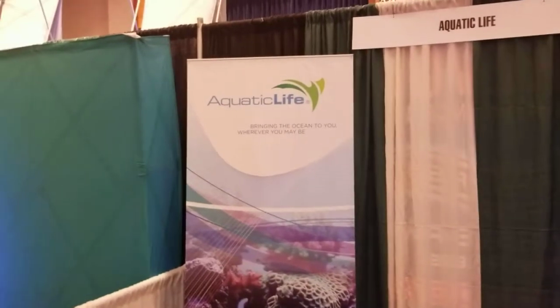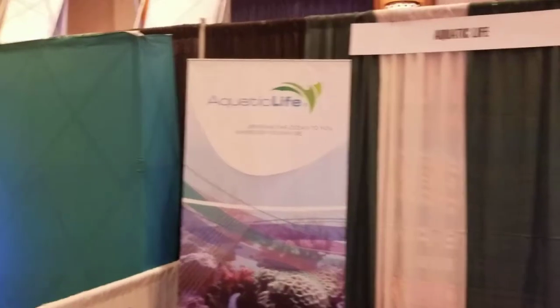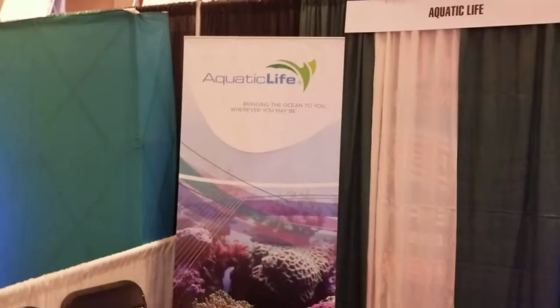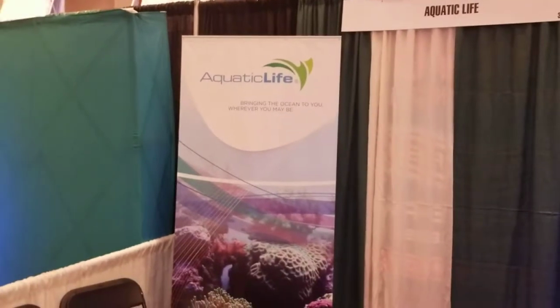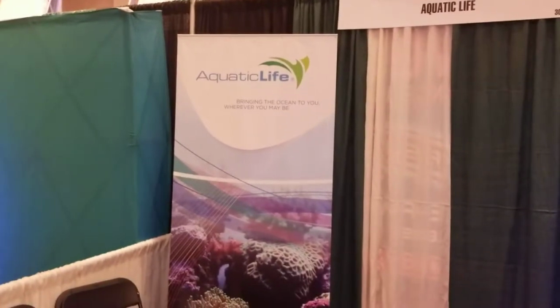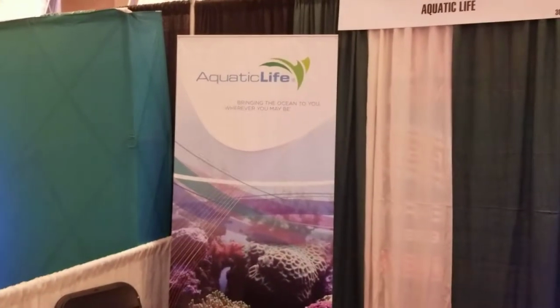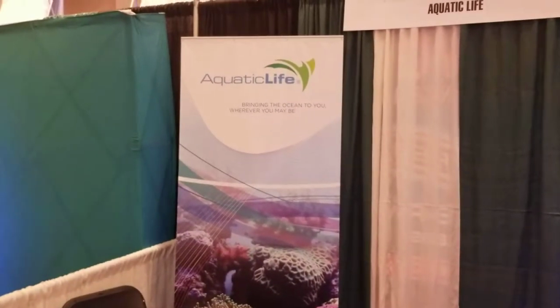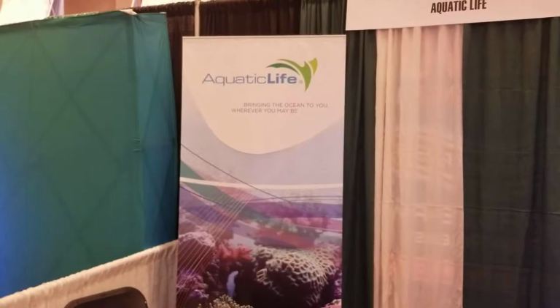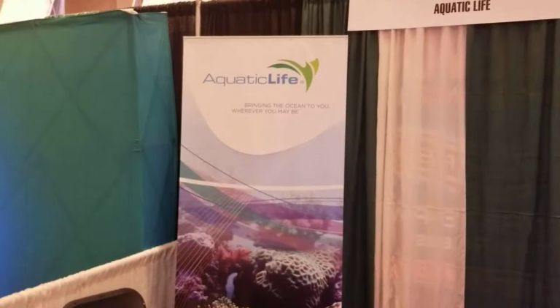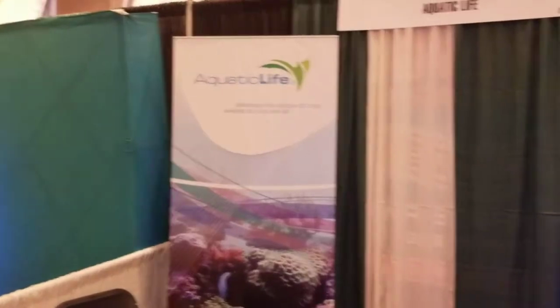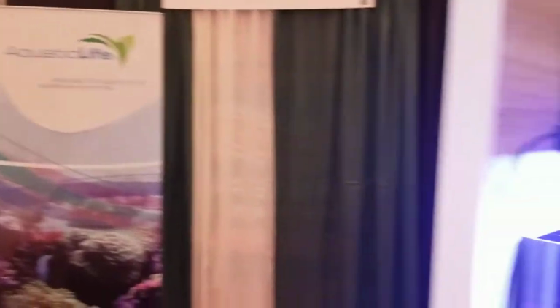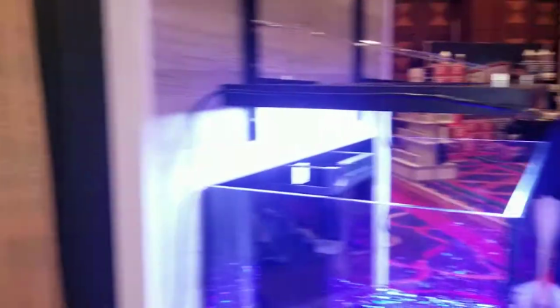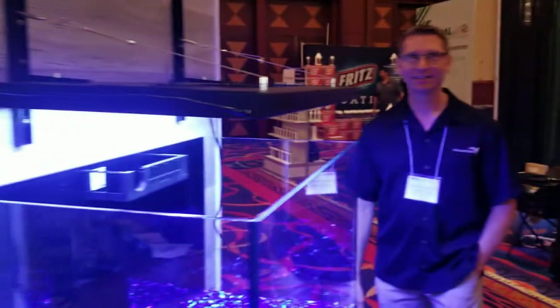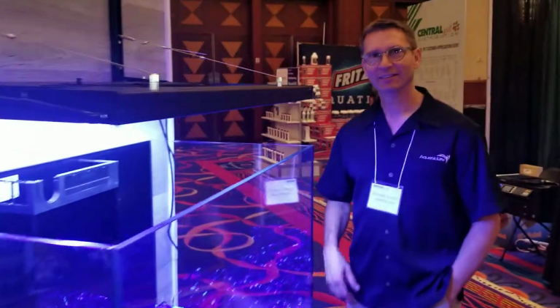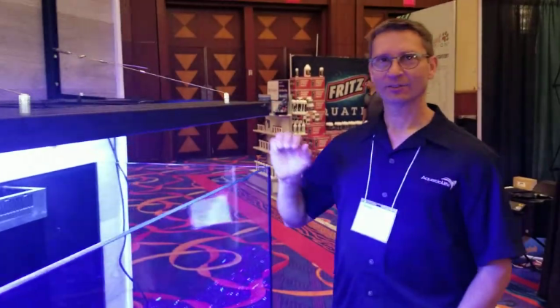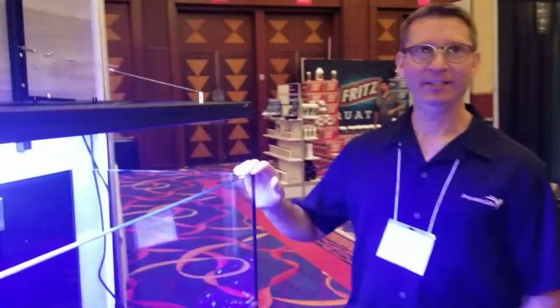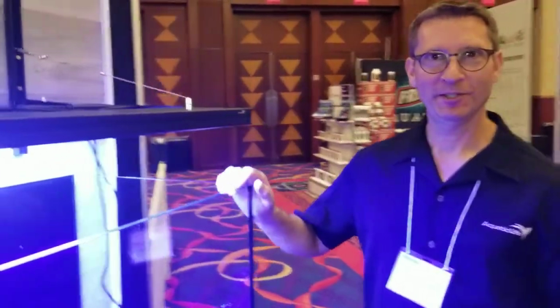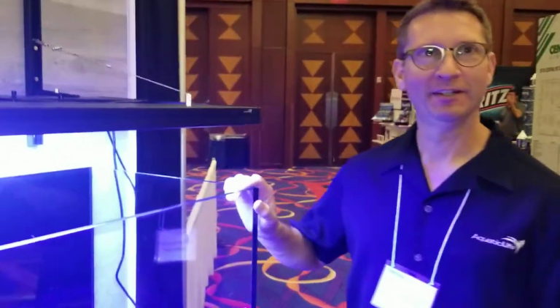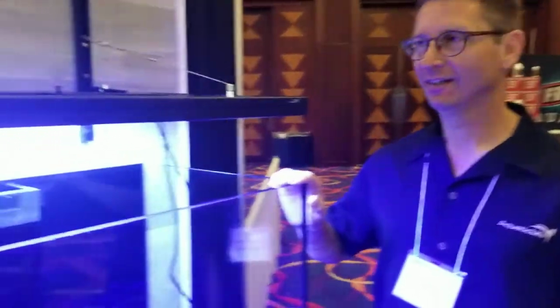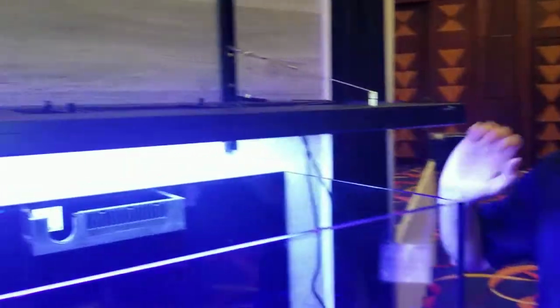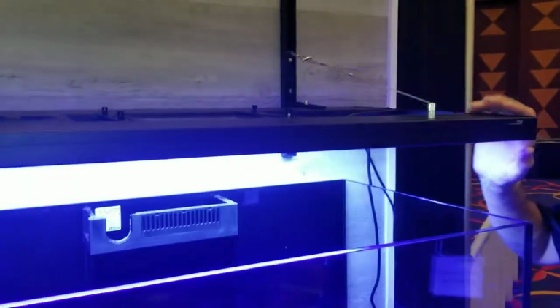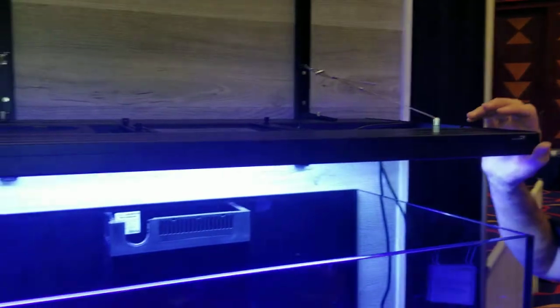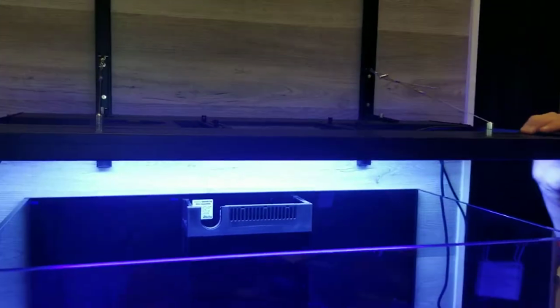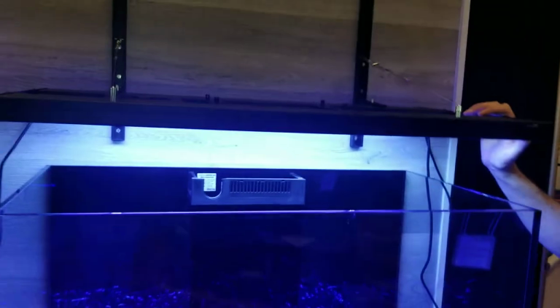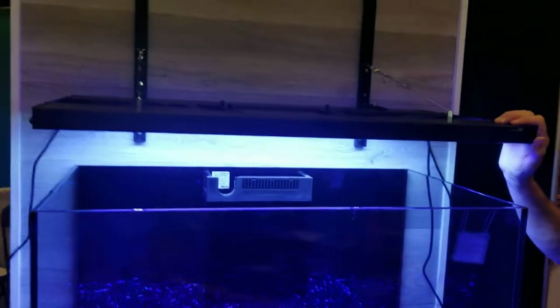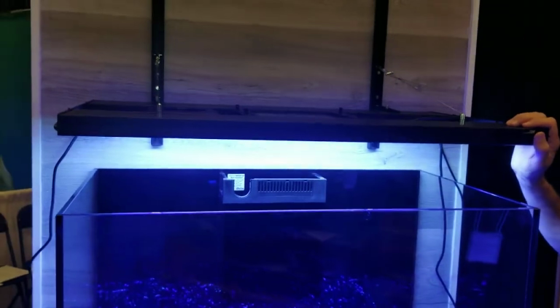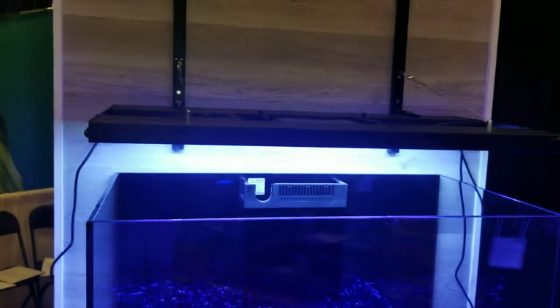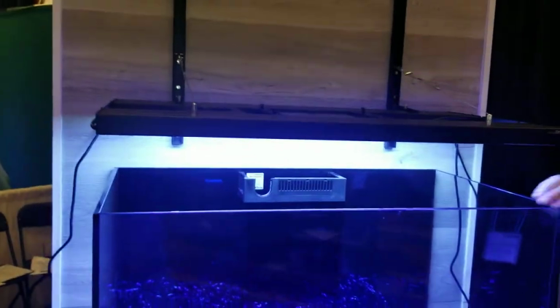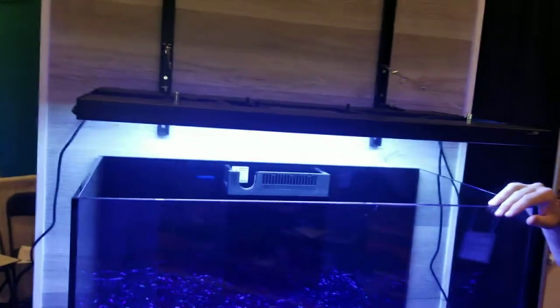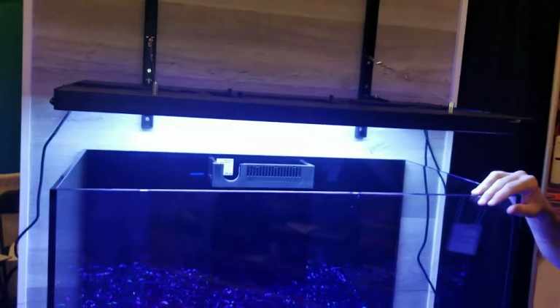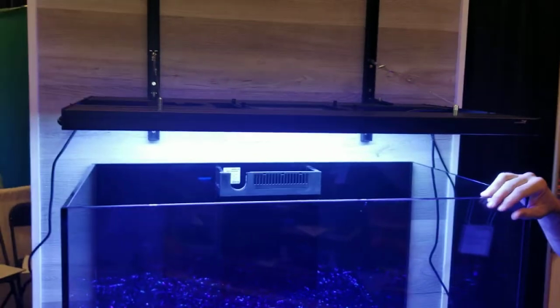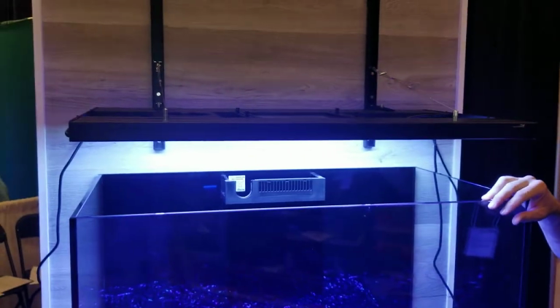Hey, it's Ed Duncan from Eddy's Aquarium. I'm here with Mike from Aquatic Life. Mike, how you doing? Great, Ed. How about yourself? Good. Mike's got a new suspension system here for the hybrid light fixture. Tell us about it, Mike.